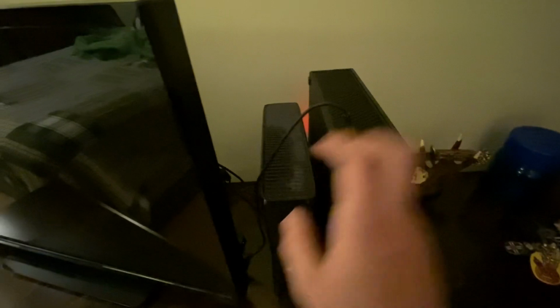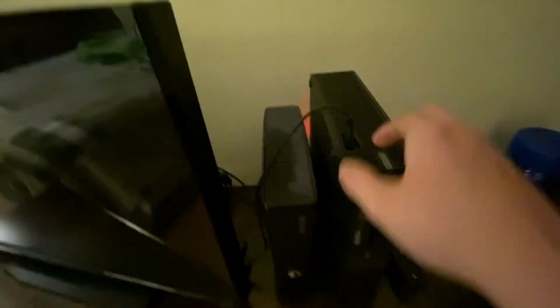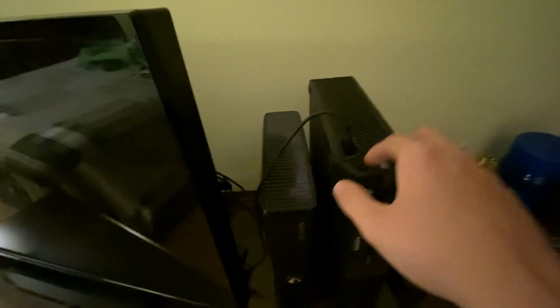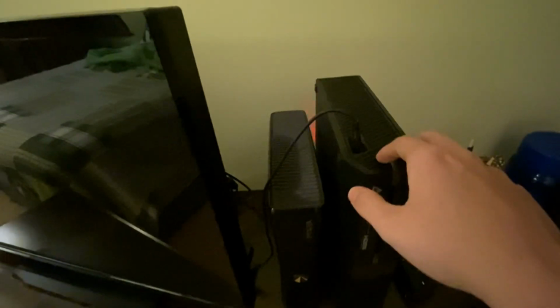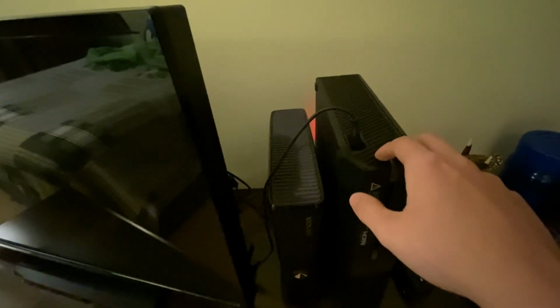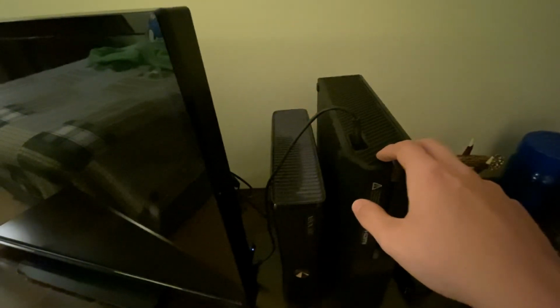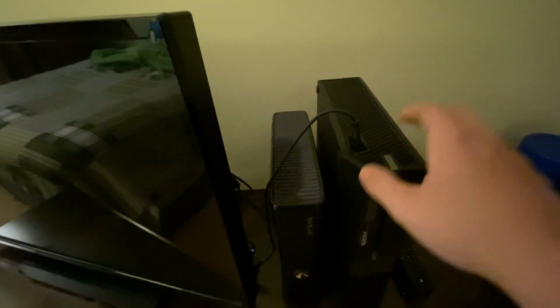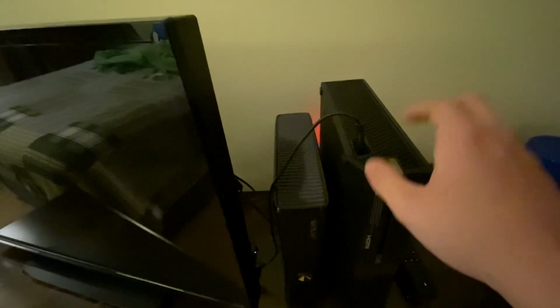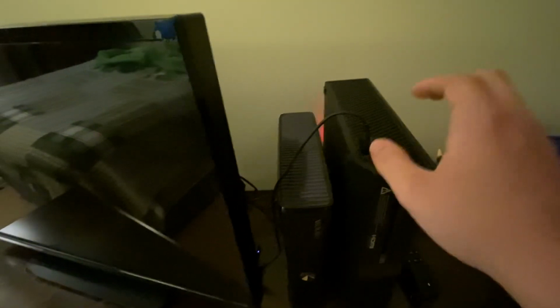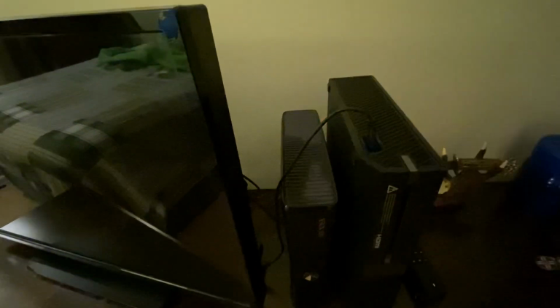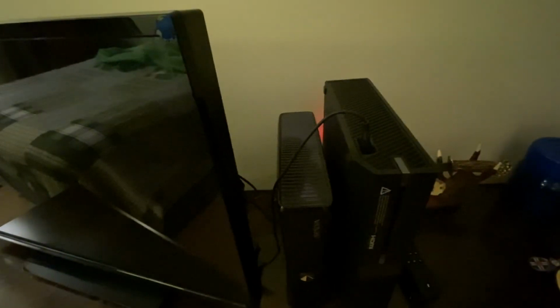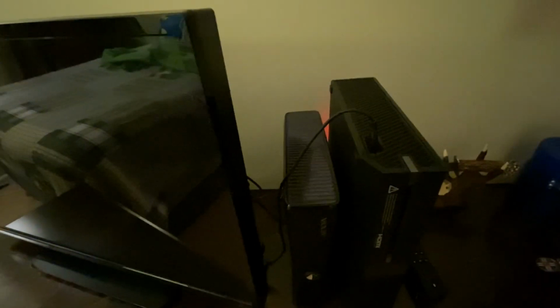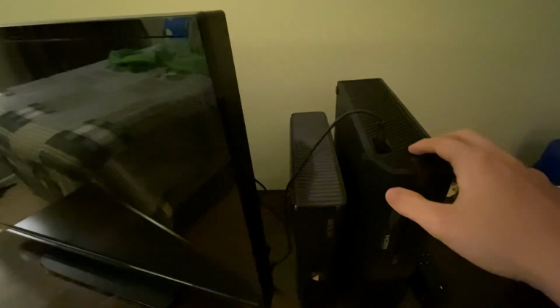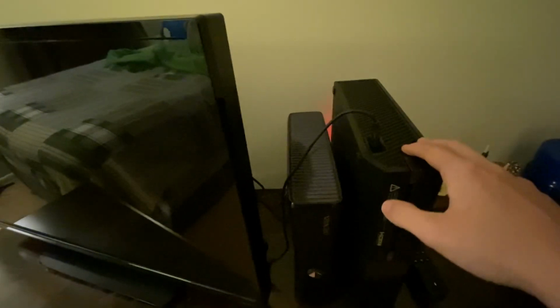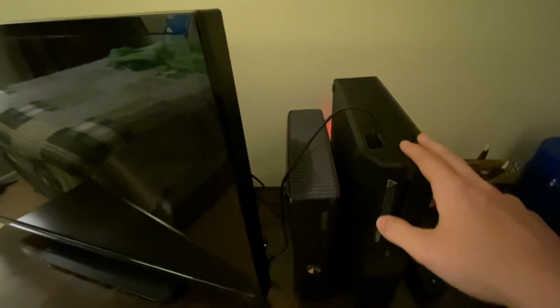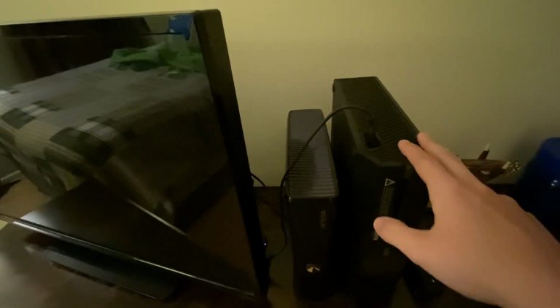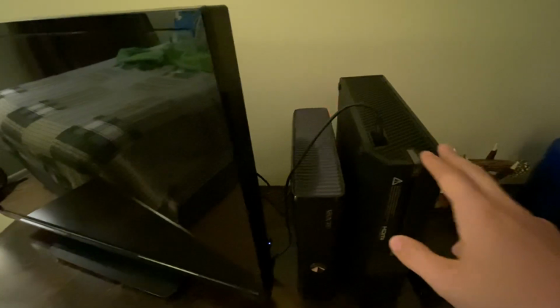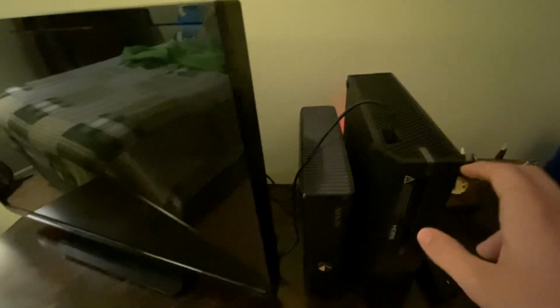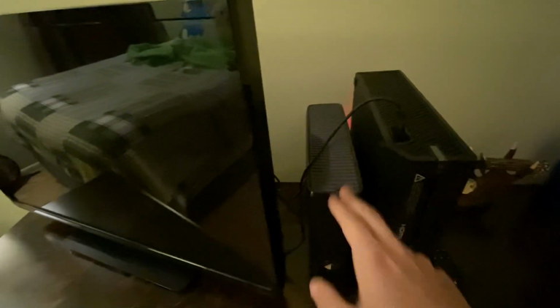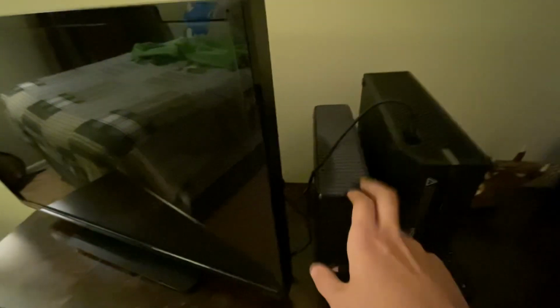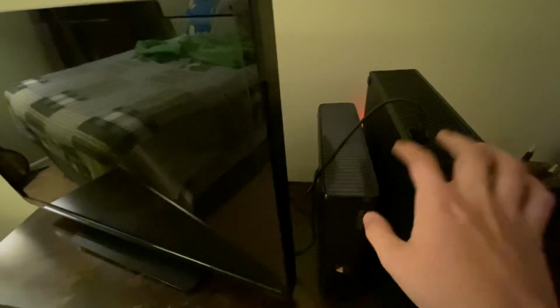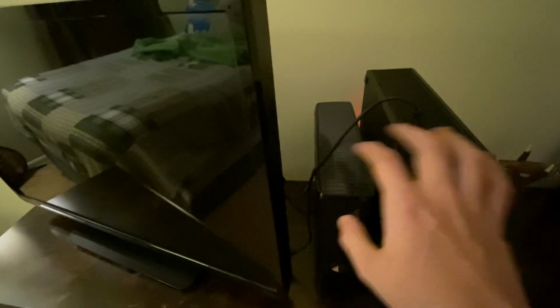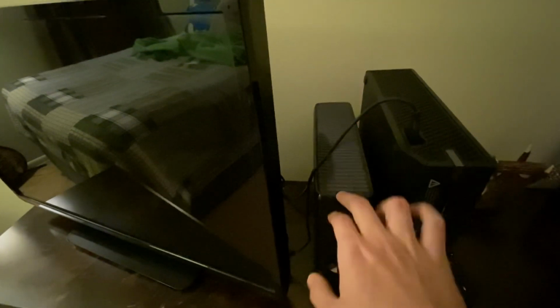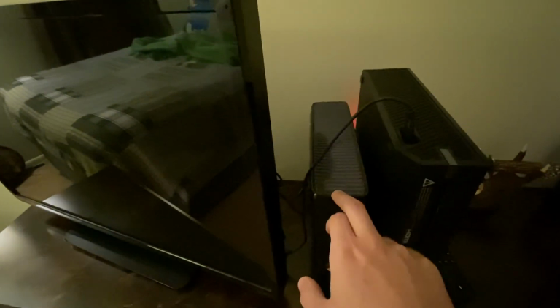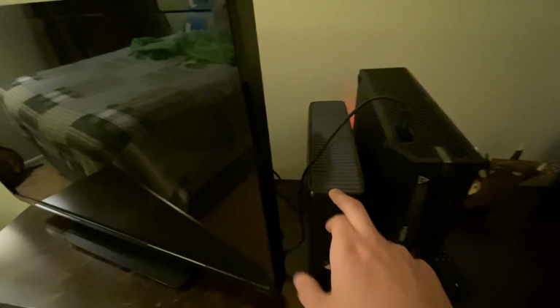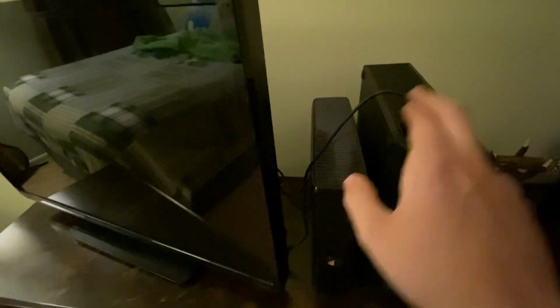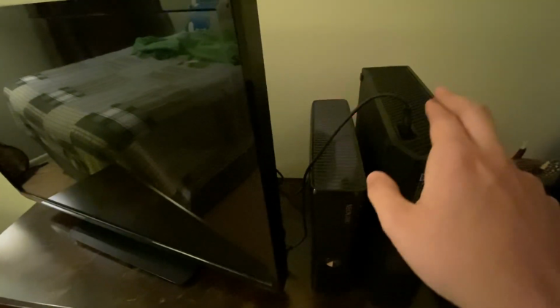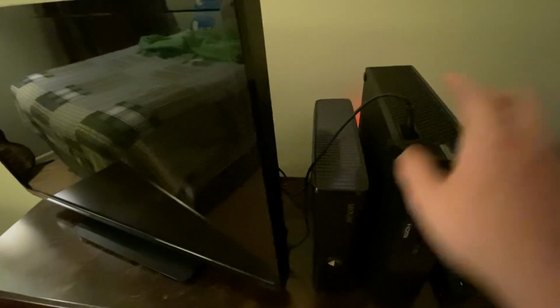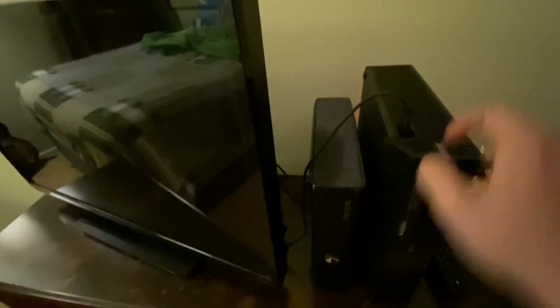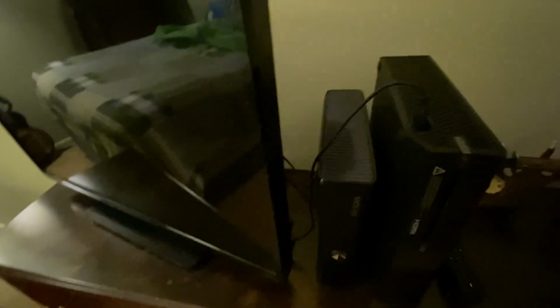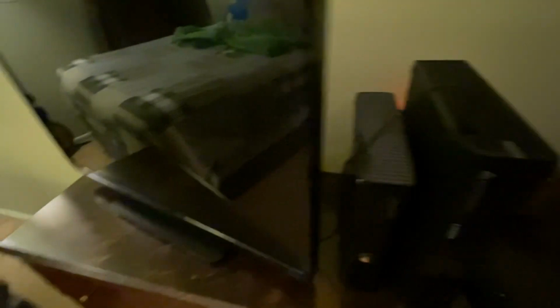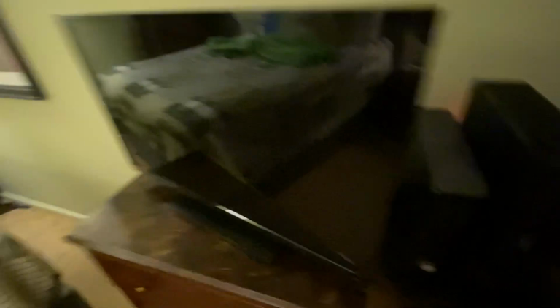My Switch is at my fiancé's house. So I just have my Xbox 360 and Xbox One right here.